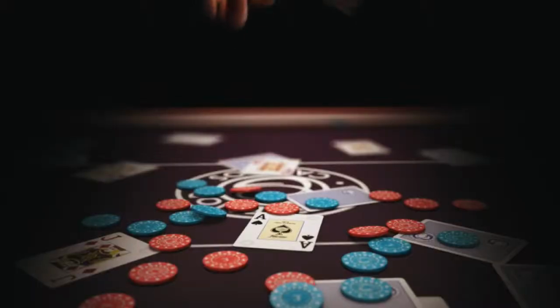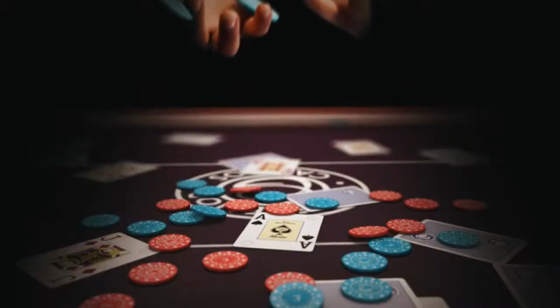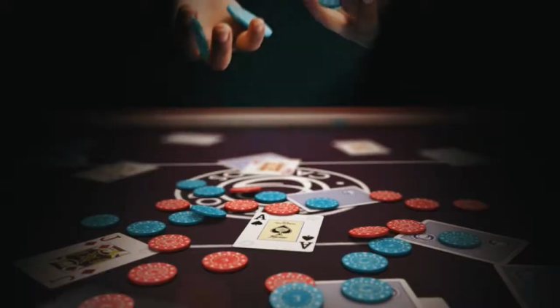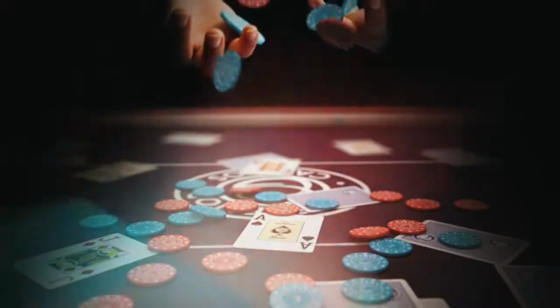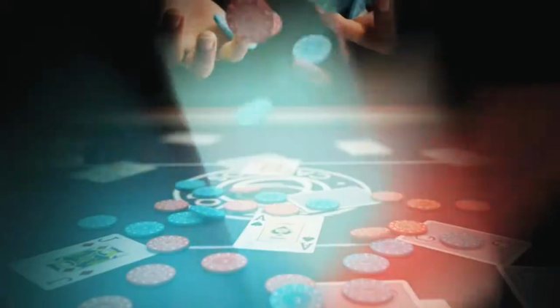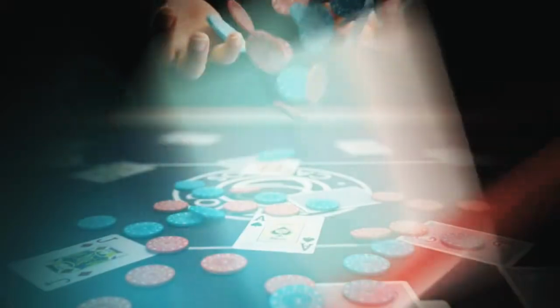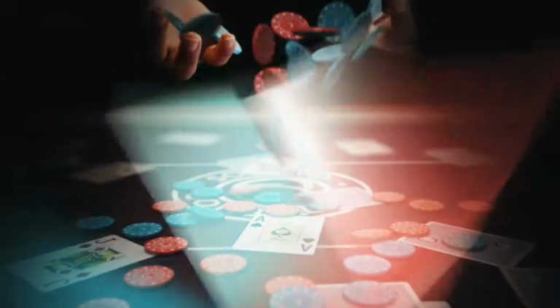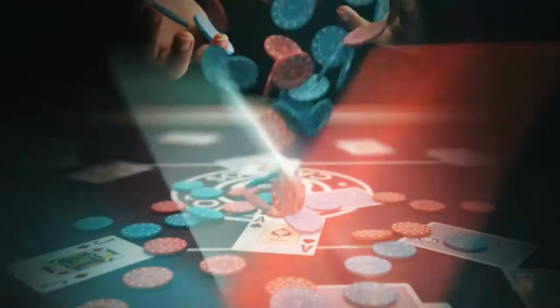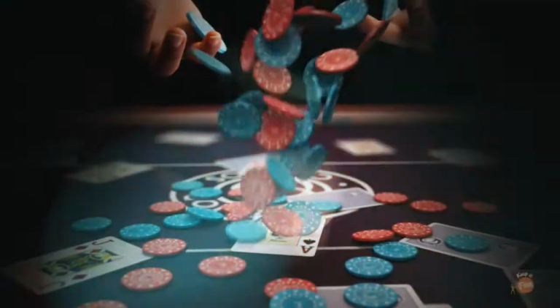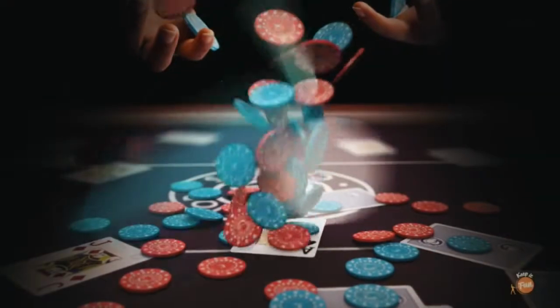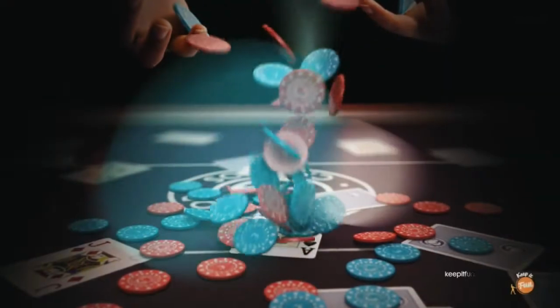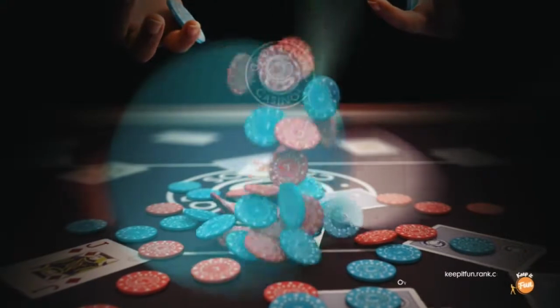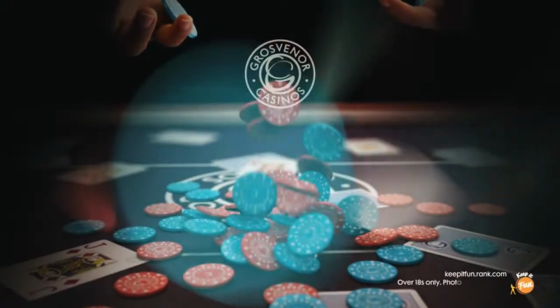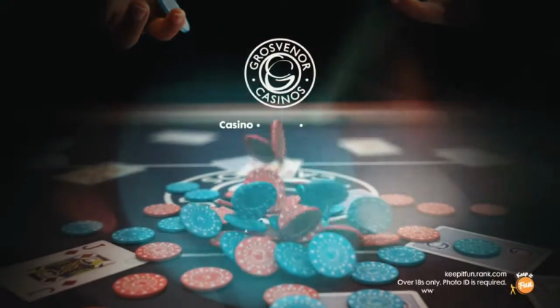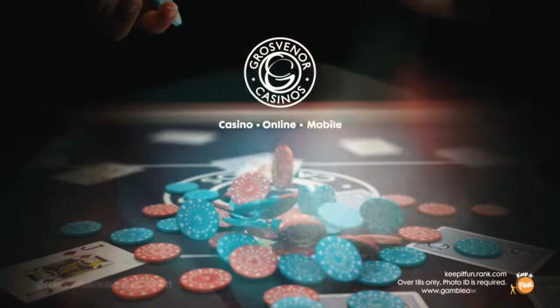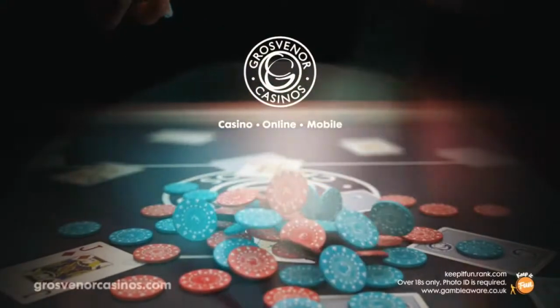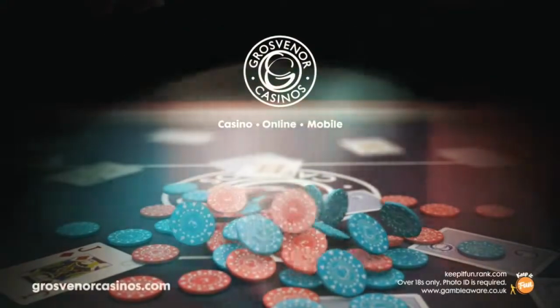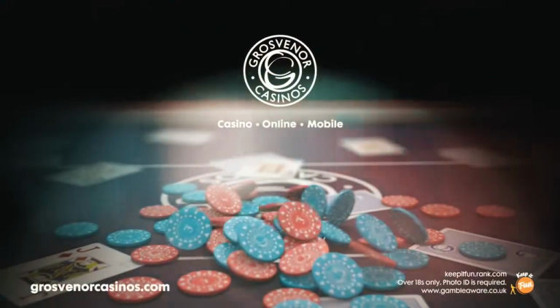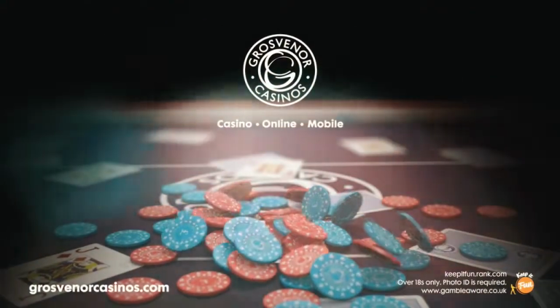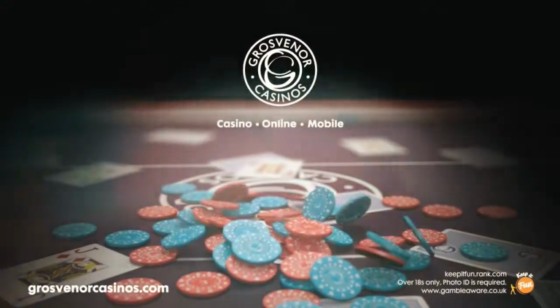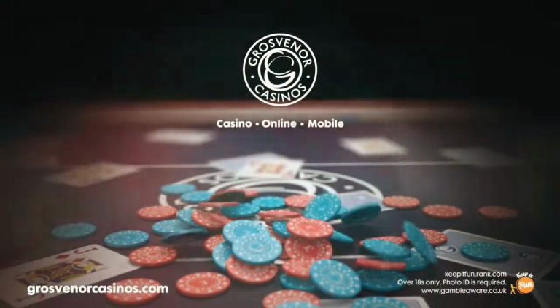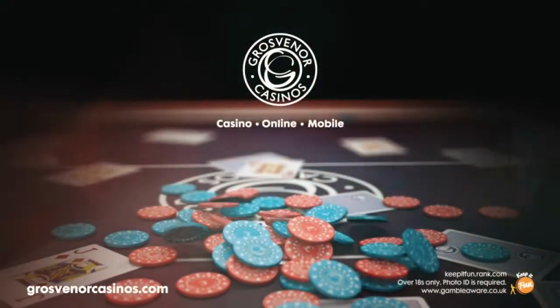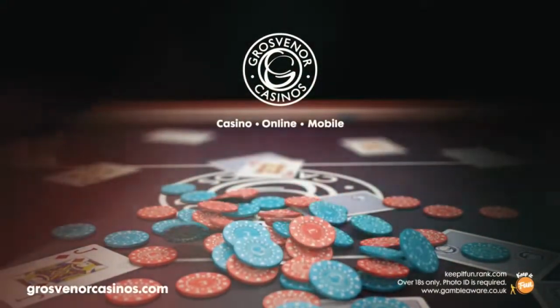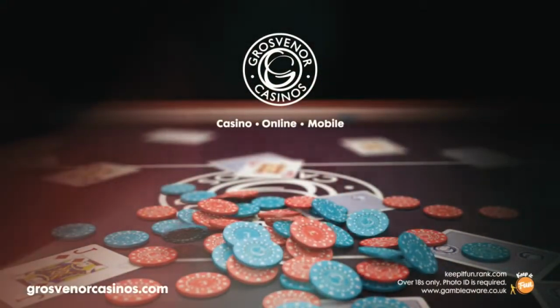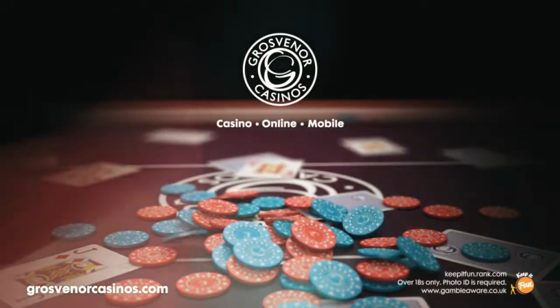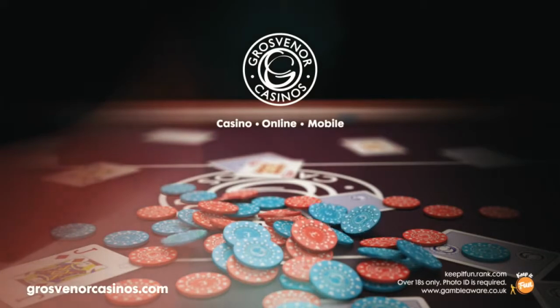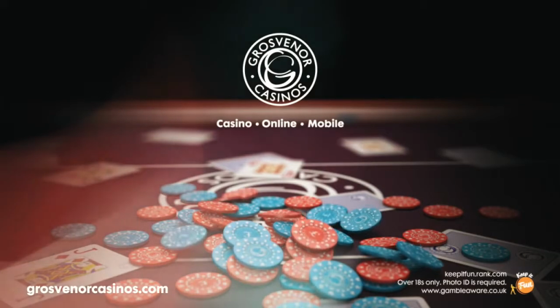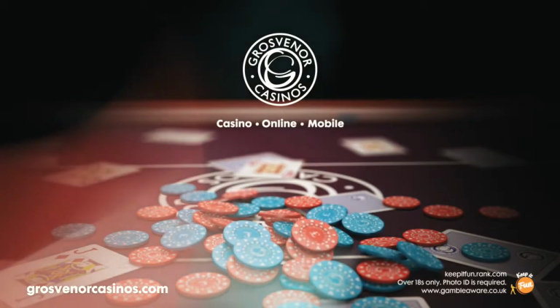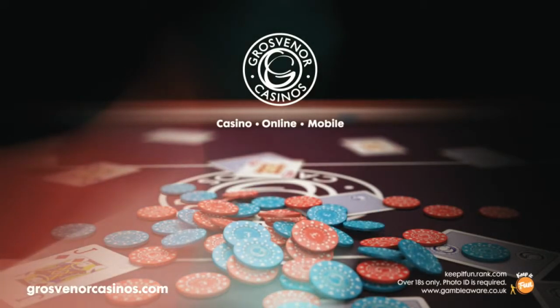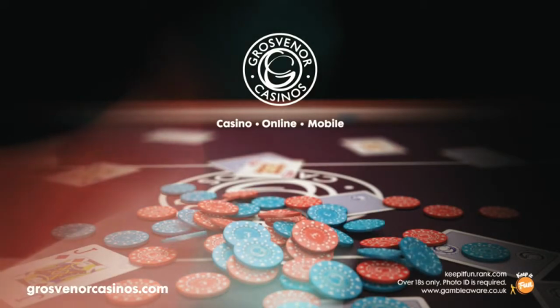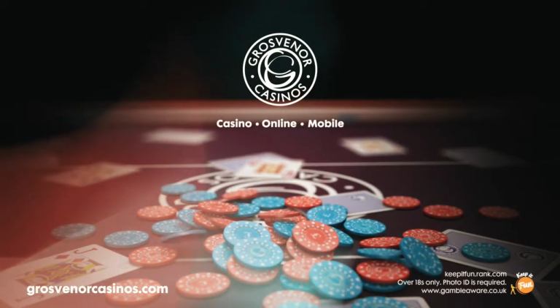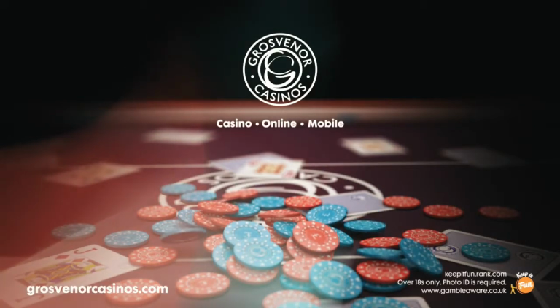So now you've got the general idea — why not pop in and give it a try? Simply visit grosvenorcasinos.com to find your local casino, and you can see more videos on the website.